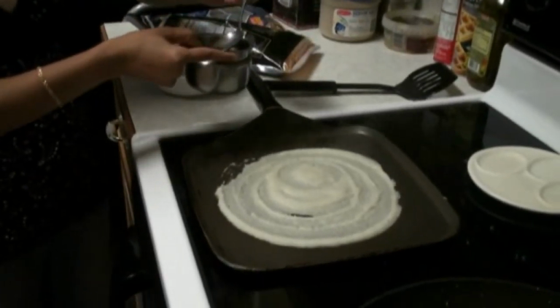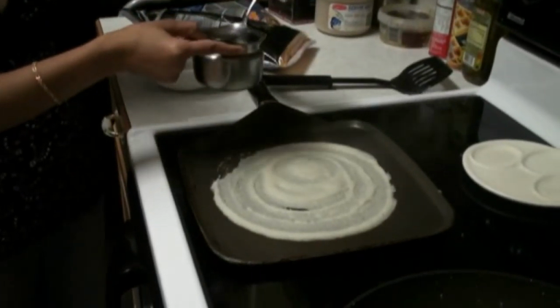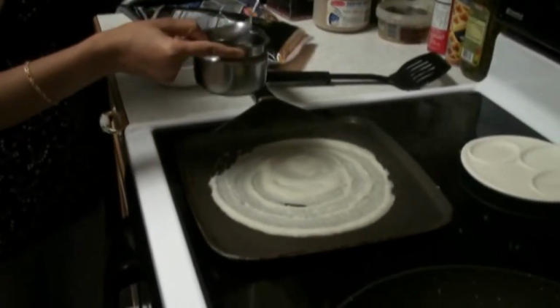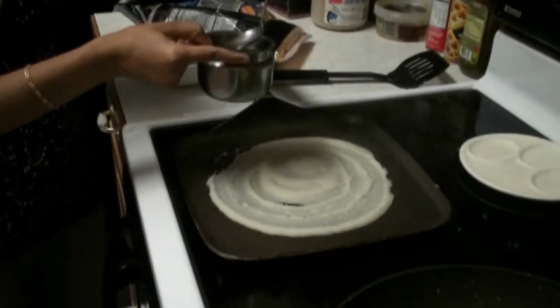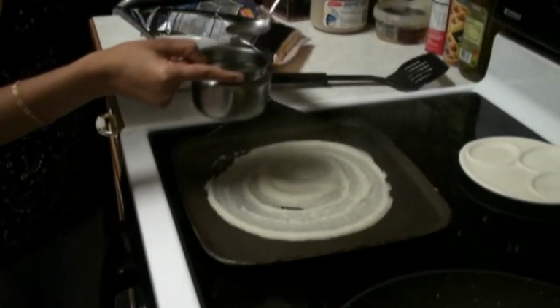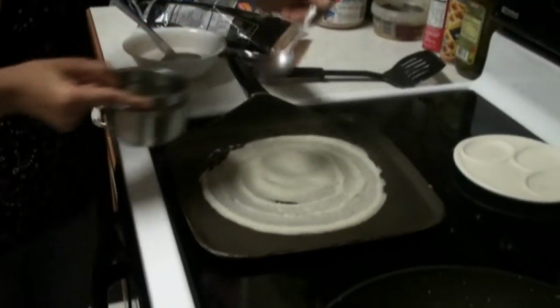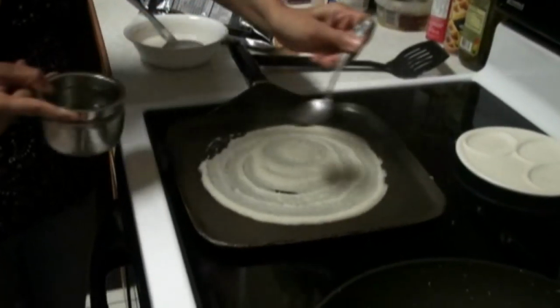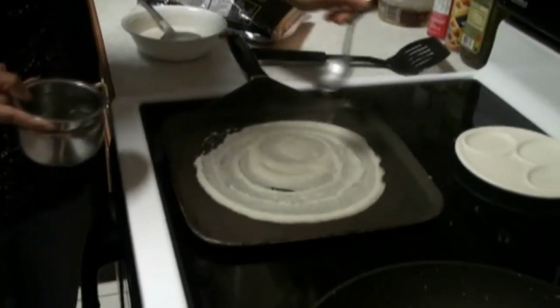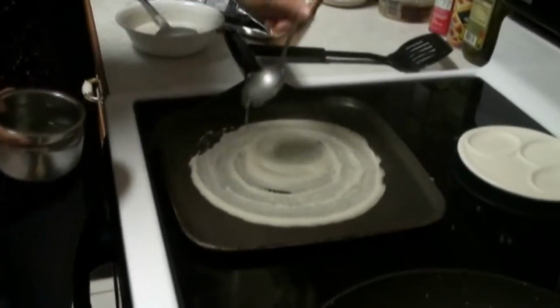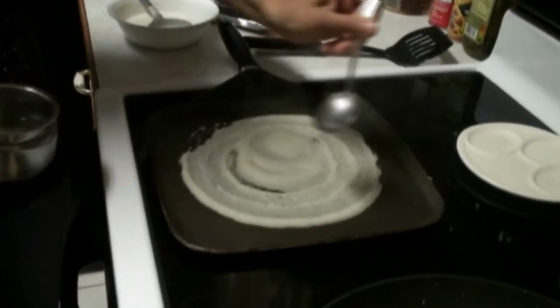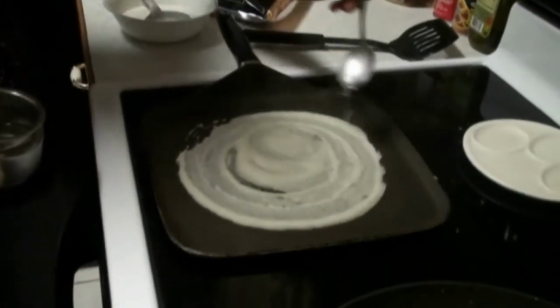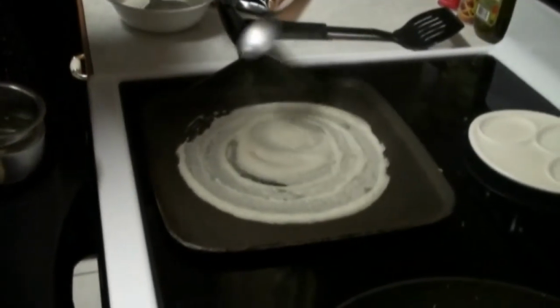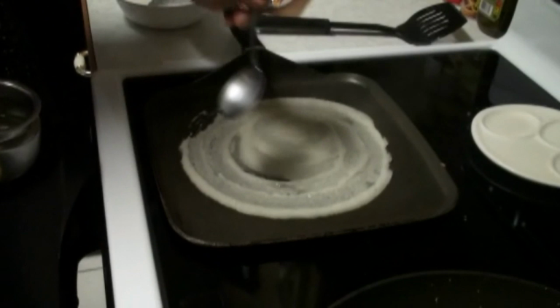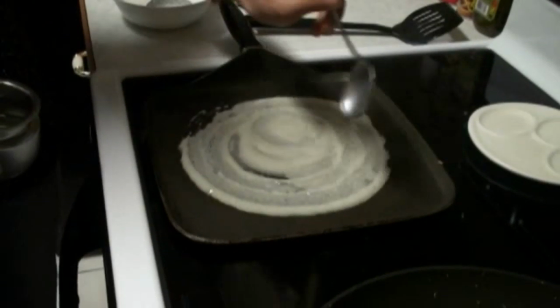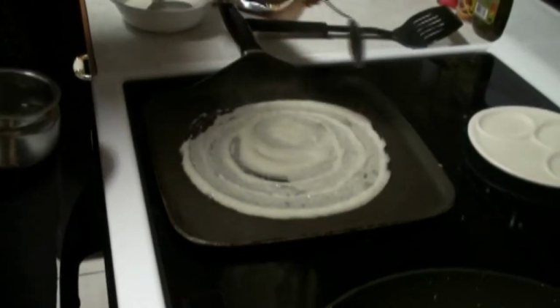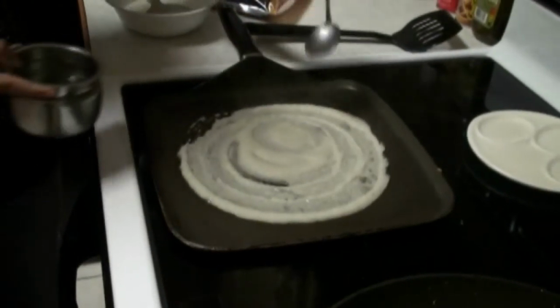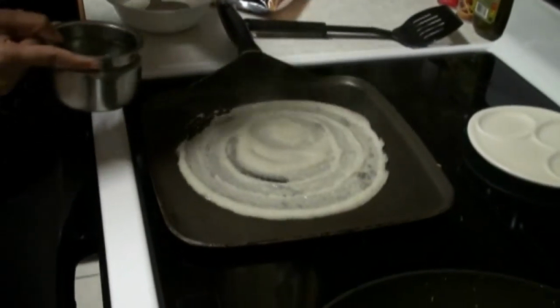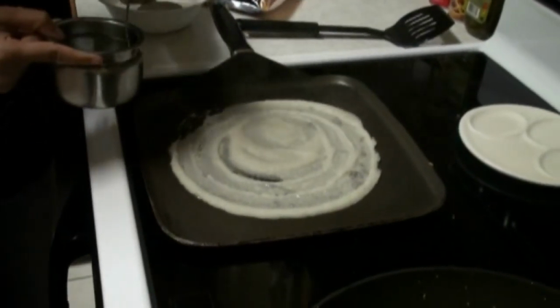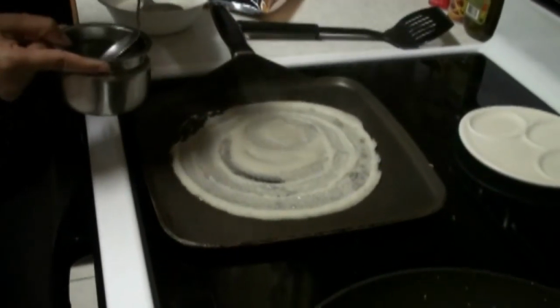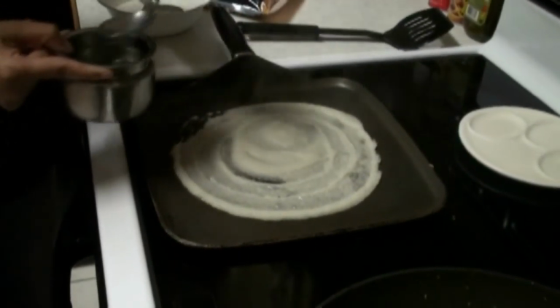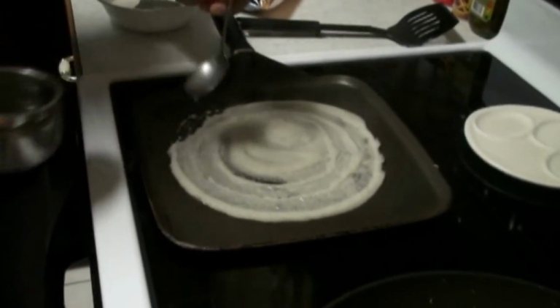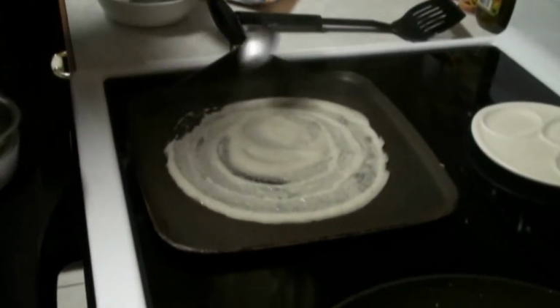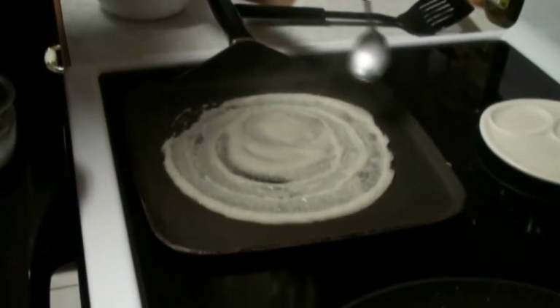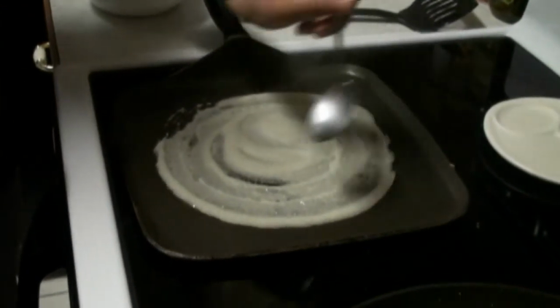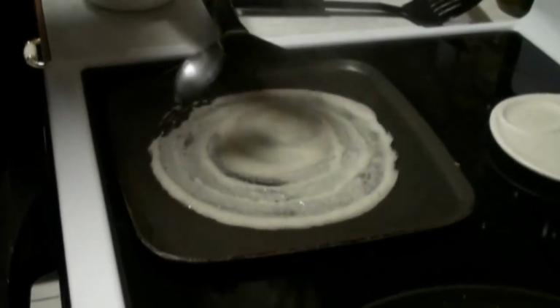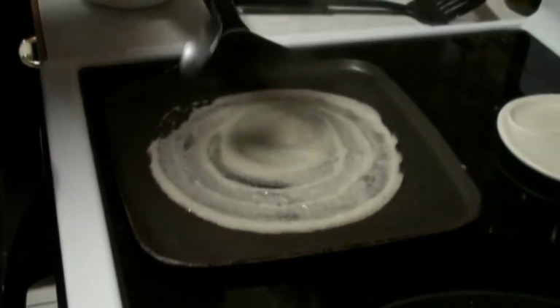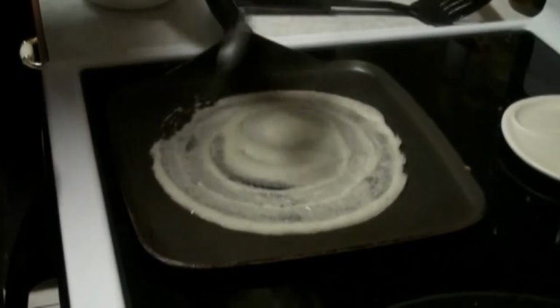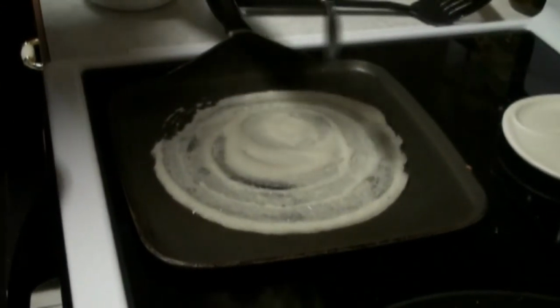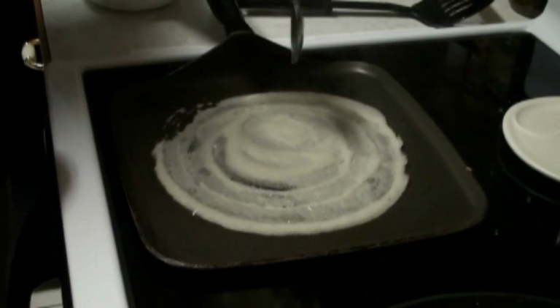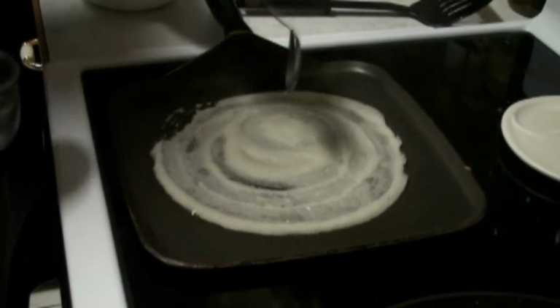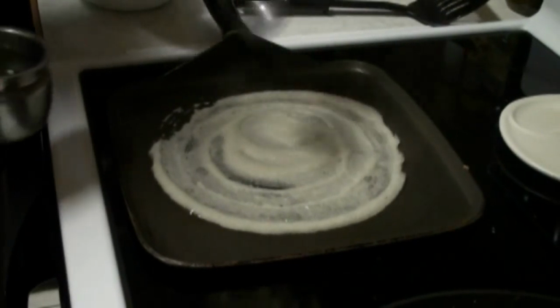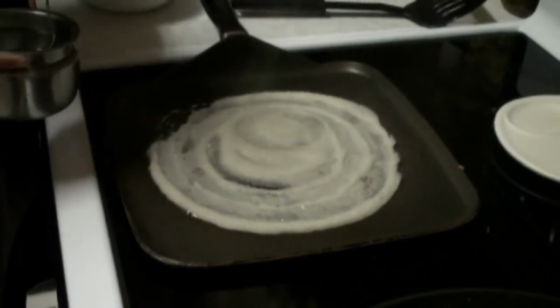Now I am going to pour a little bit of oil. This is optional — if you don't want it too brown, then you can skip spreading out the oil.